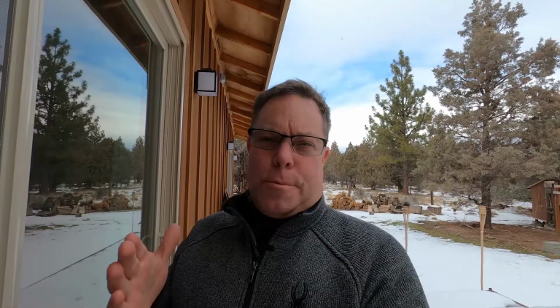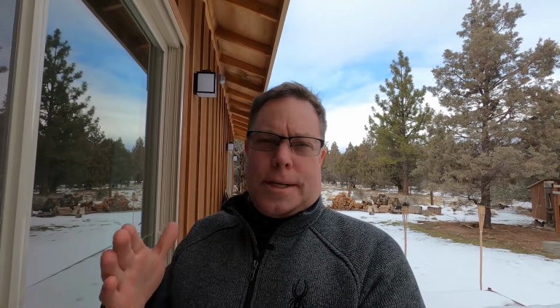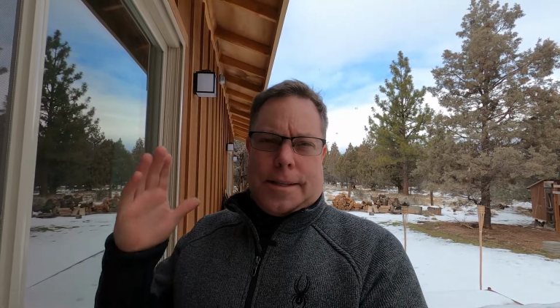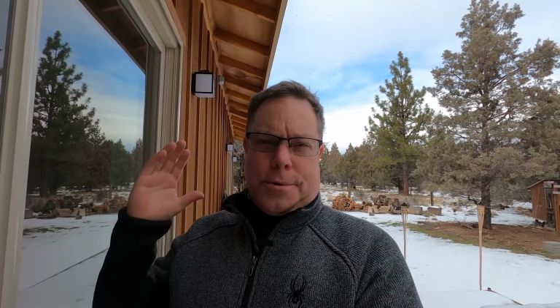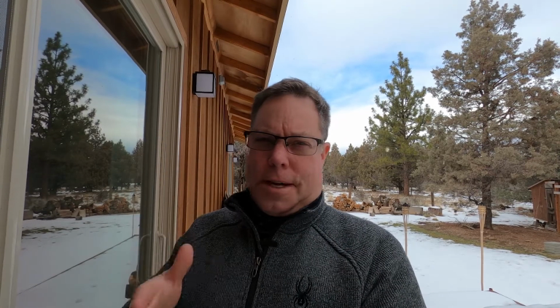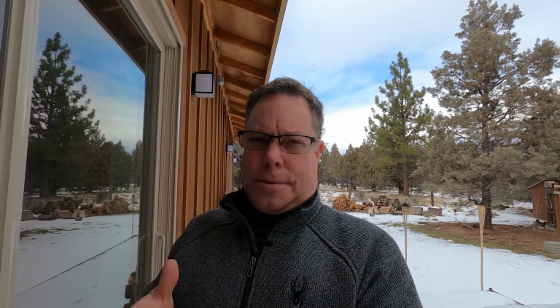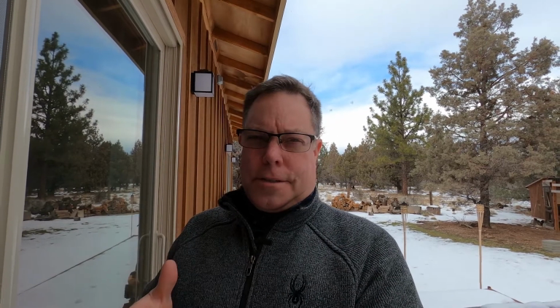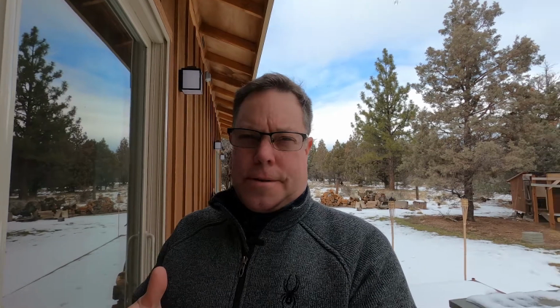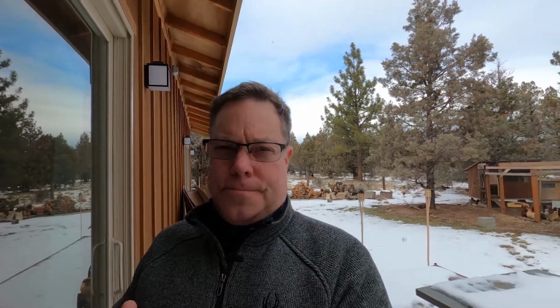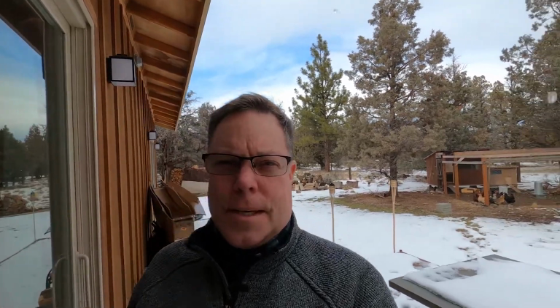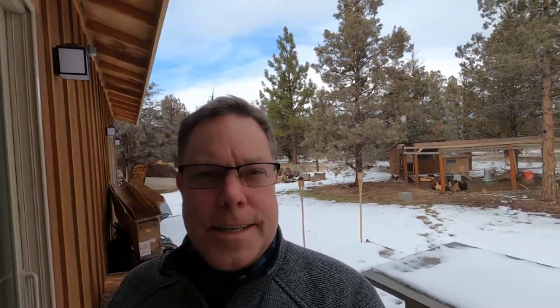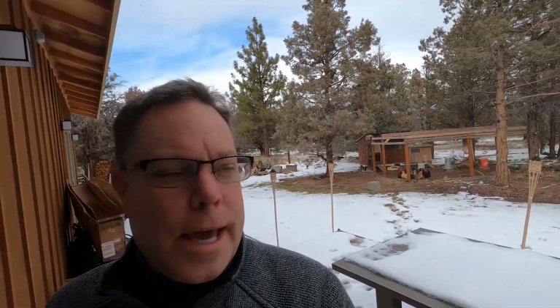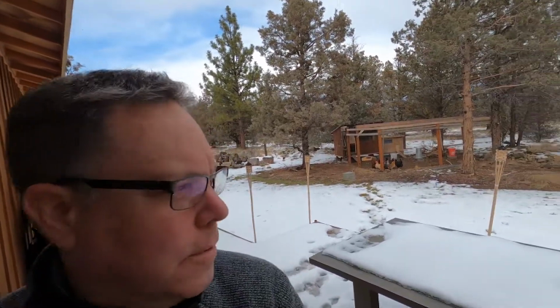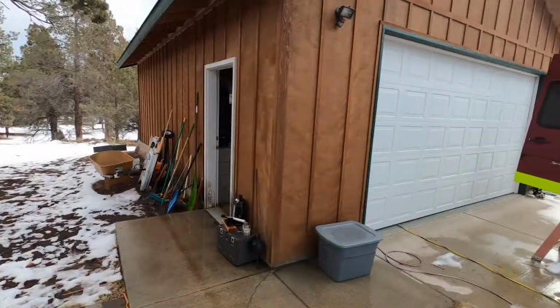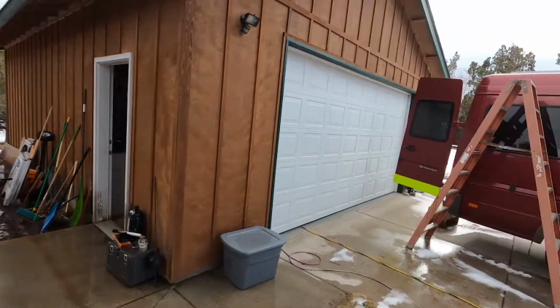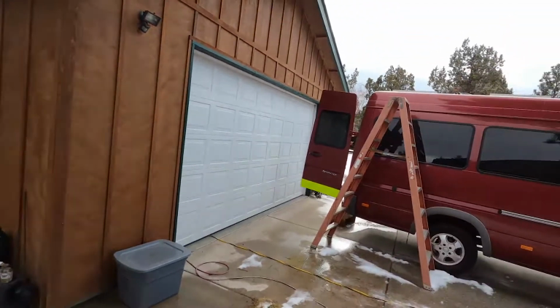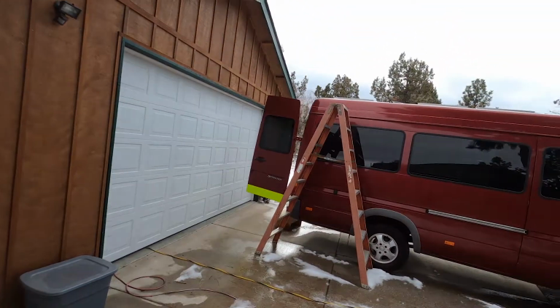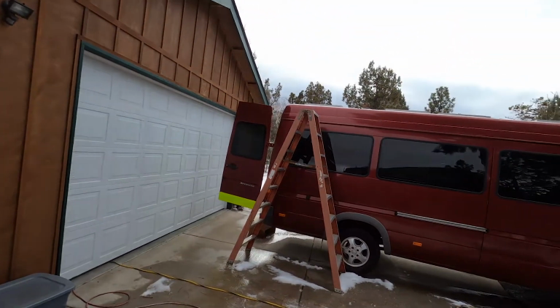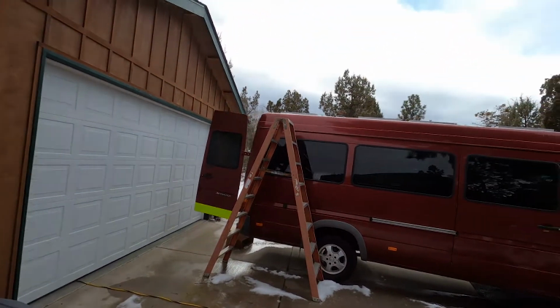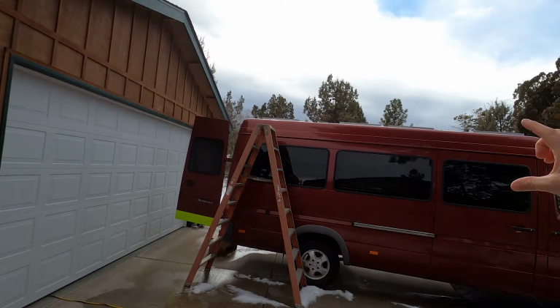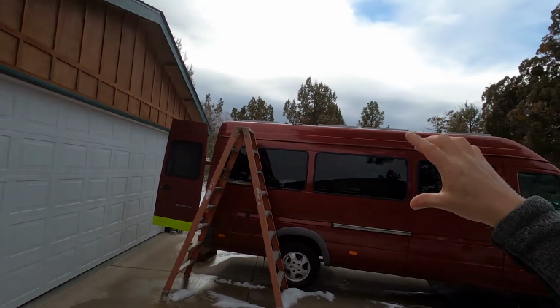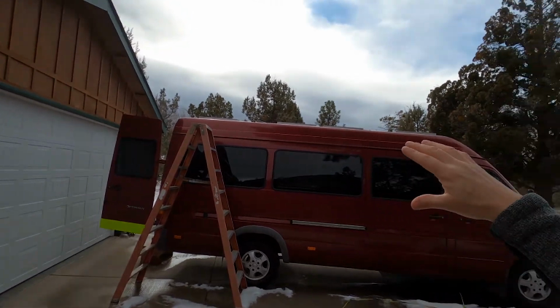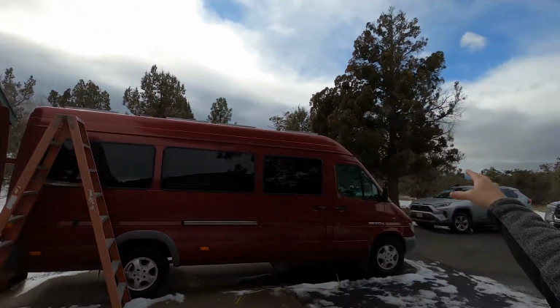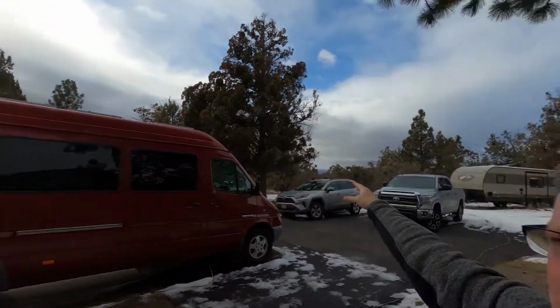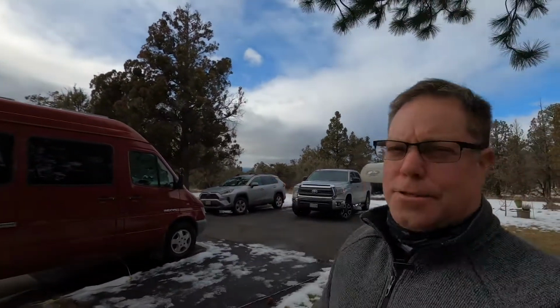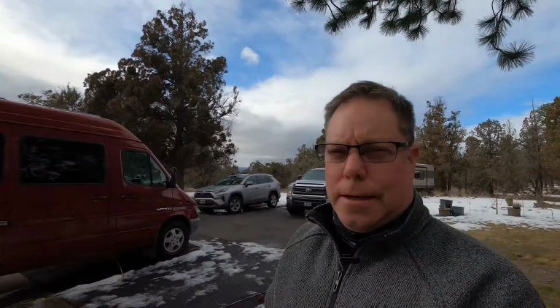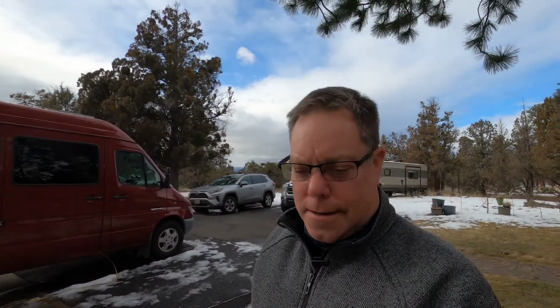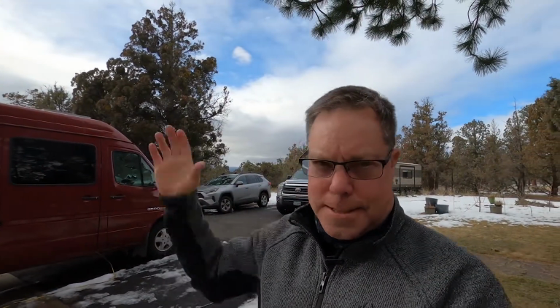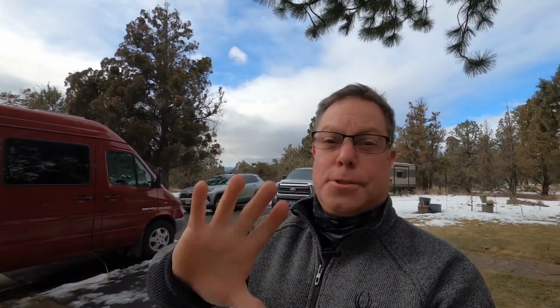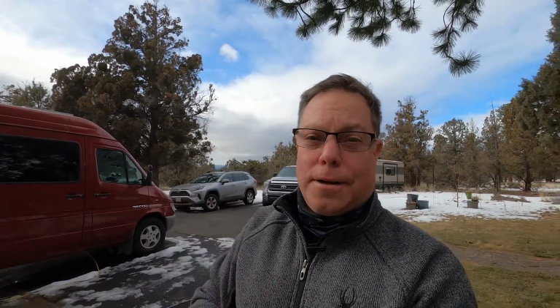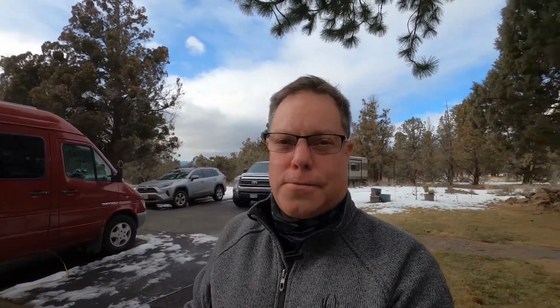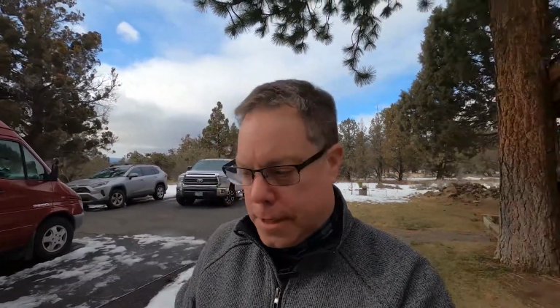Remember when I said we were supposed to have a couple of nice days of weather? It didn't really happen. There's been six inches of snow on top of the van for the last week — that's why it's taken me so long to get this video done.